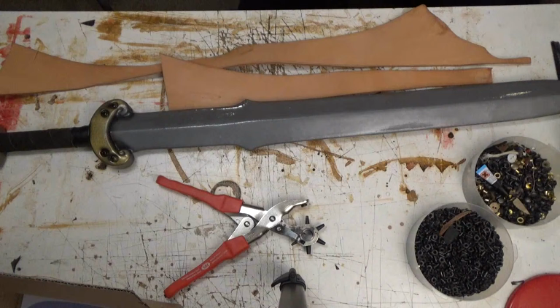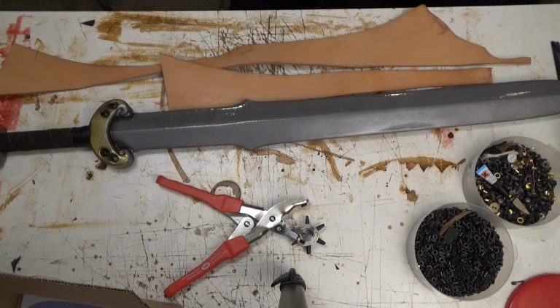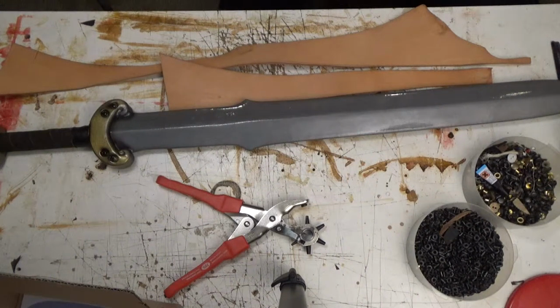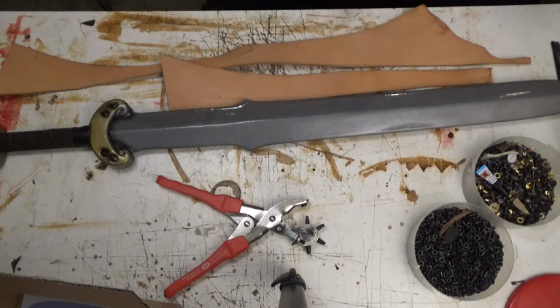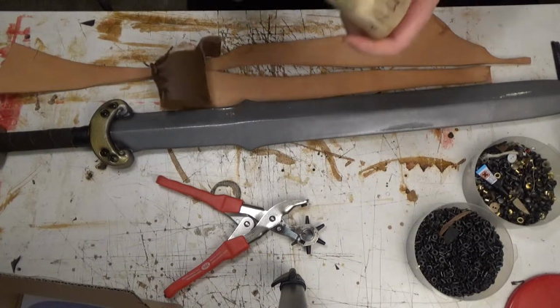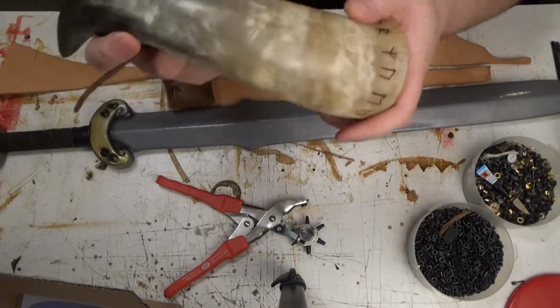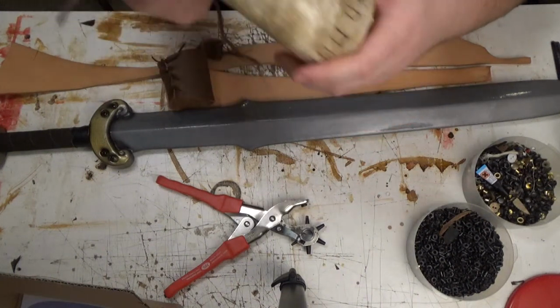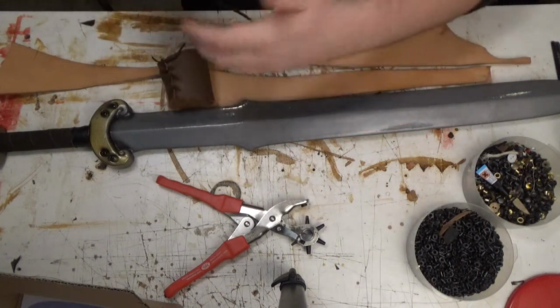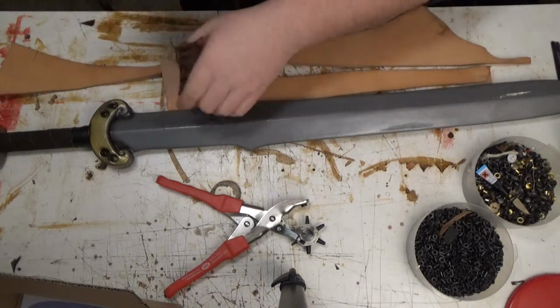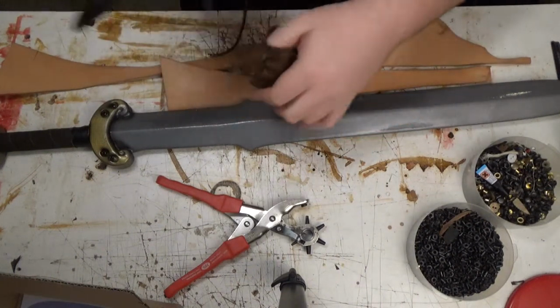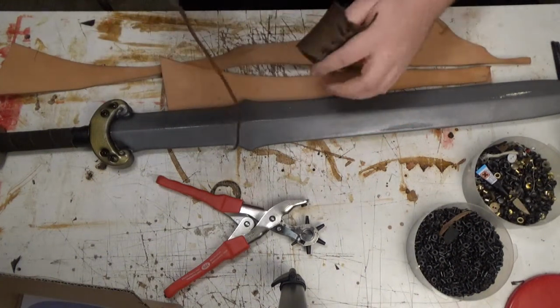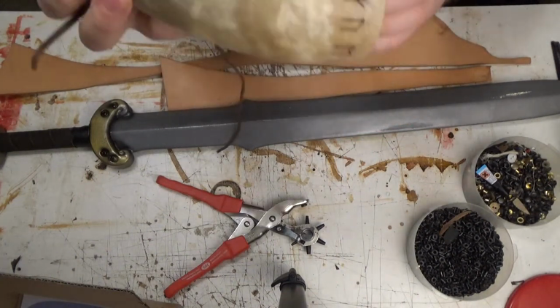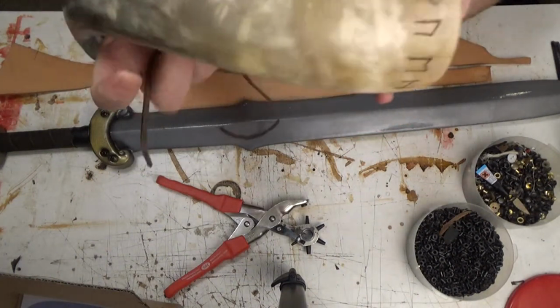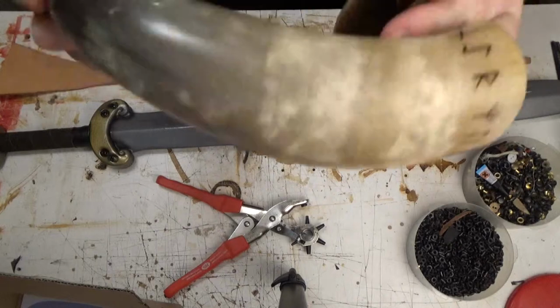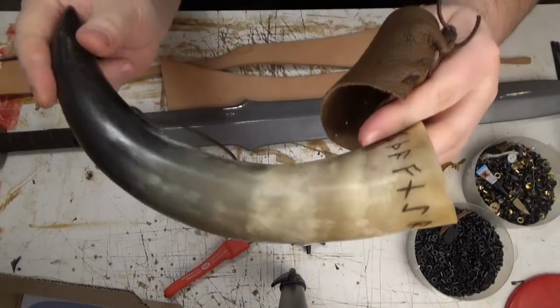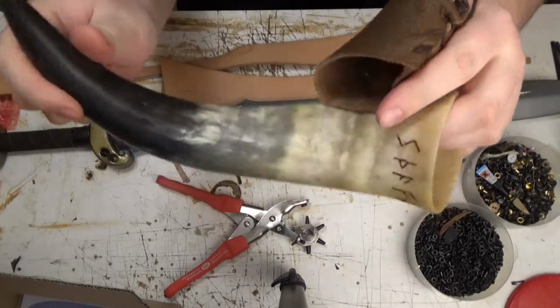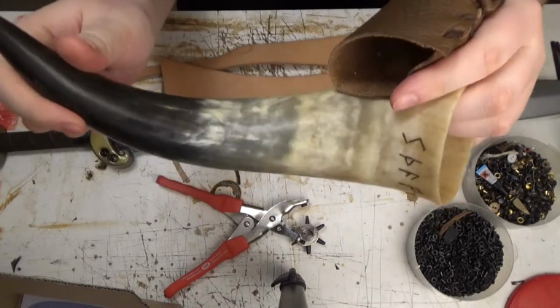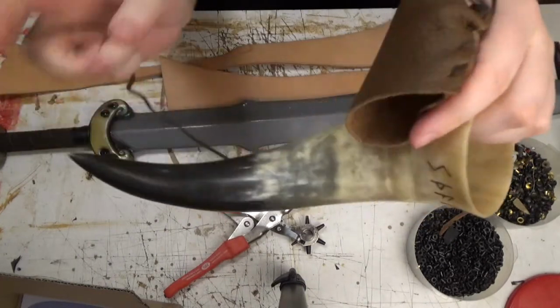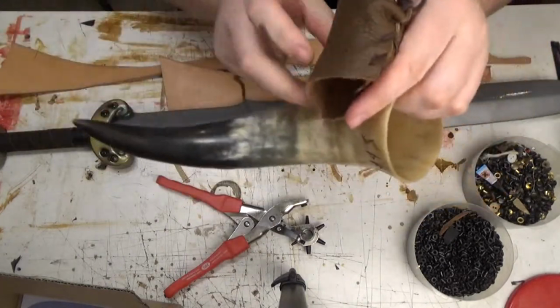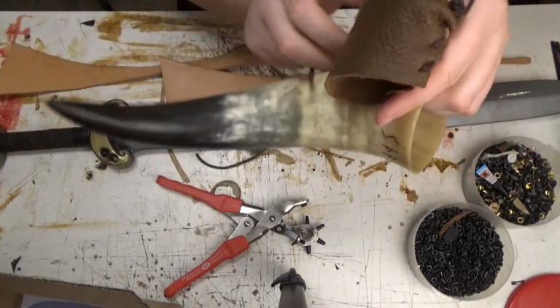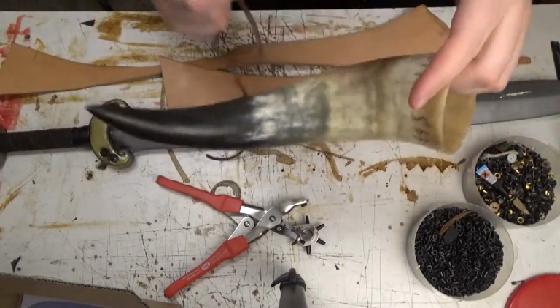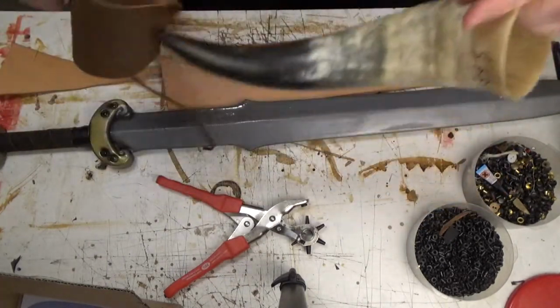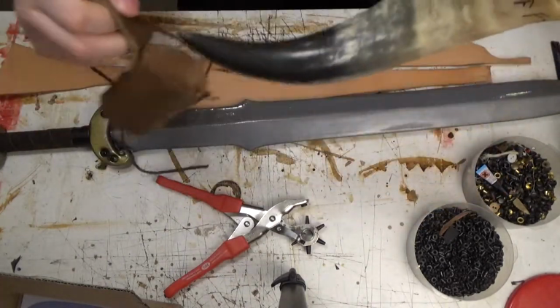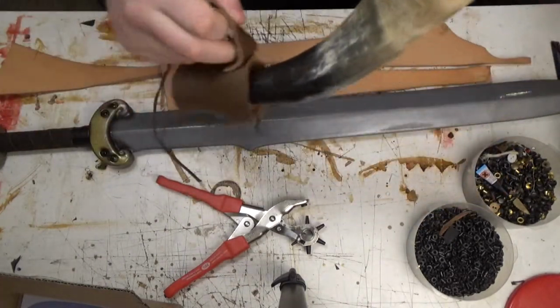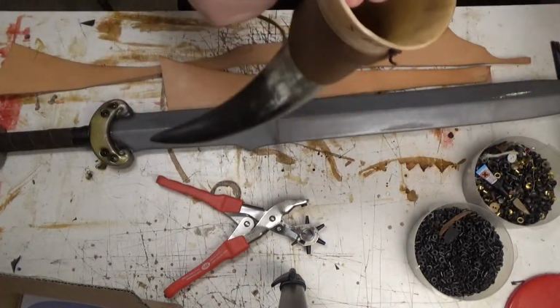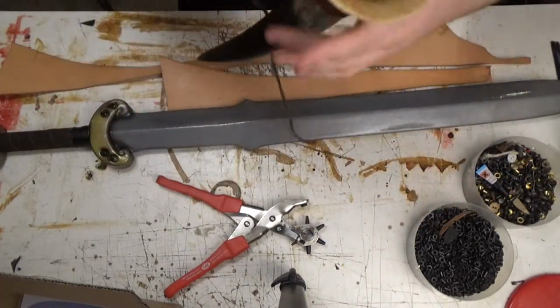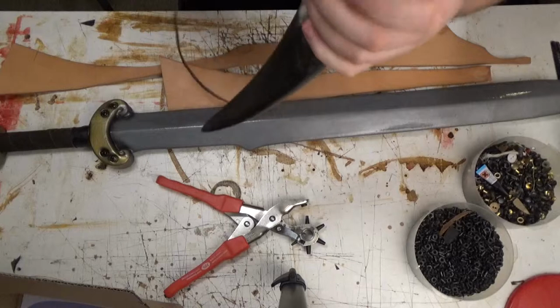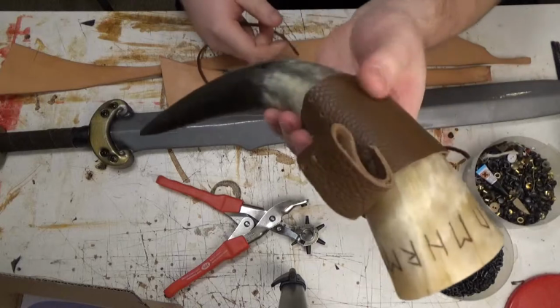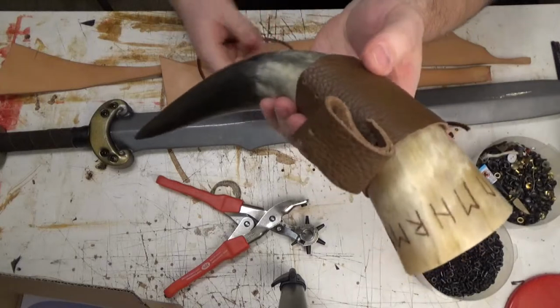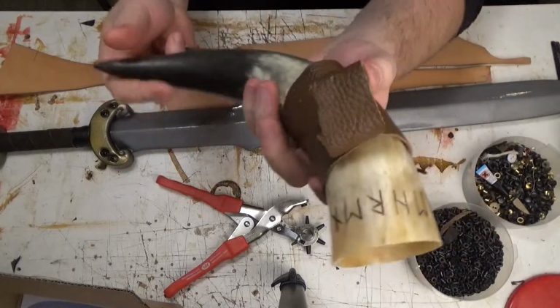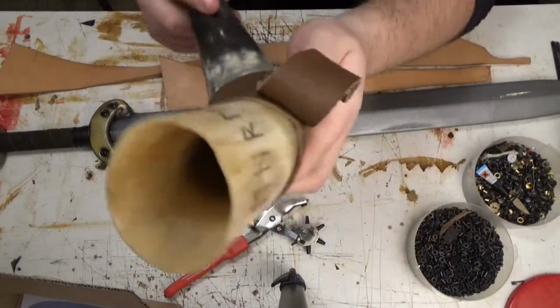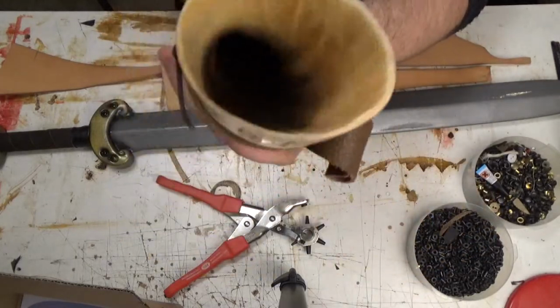It could be a sword. It could be something like this, a drinking horn, and you could make a belt loop for this.